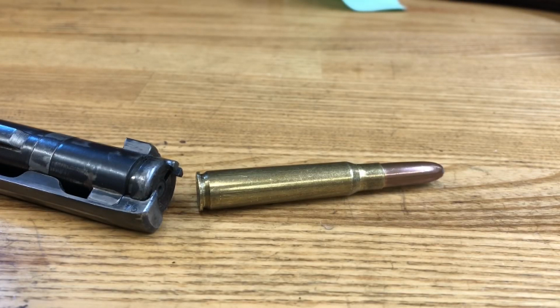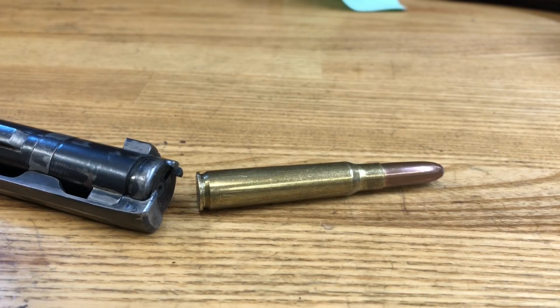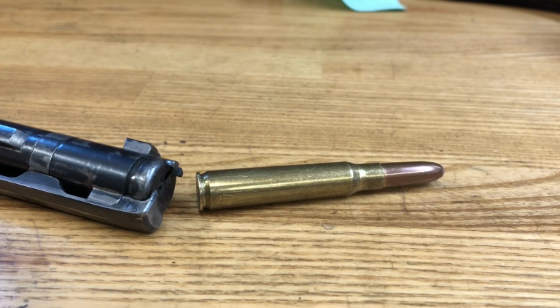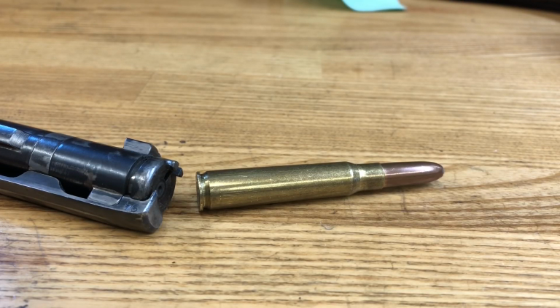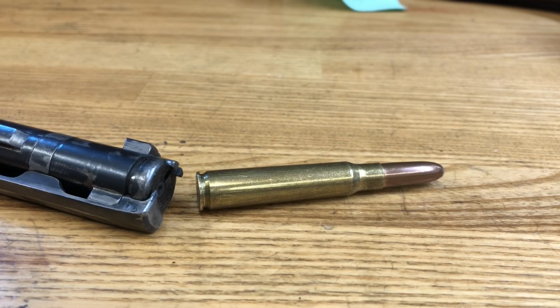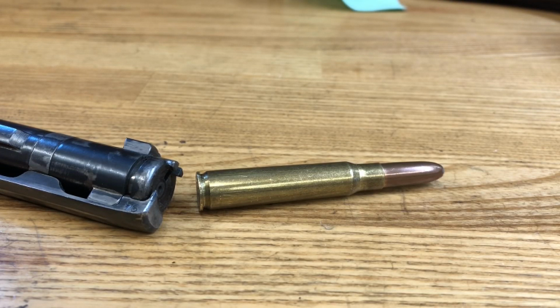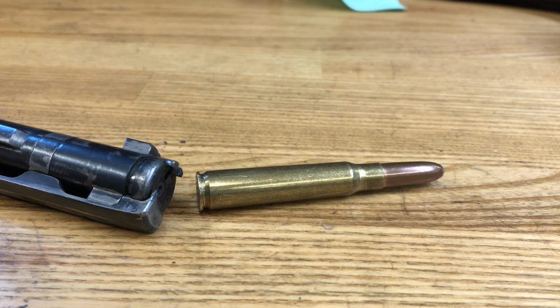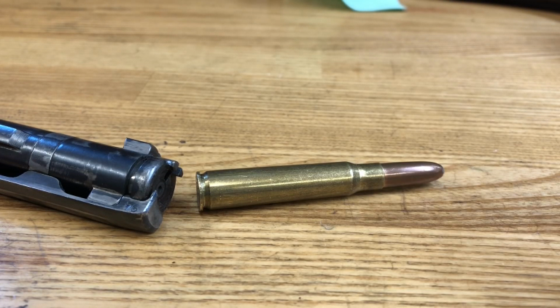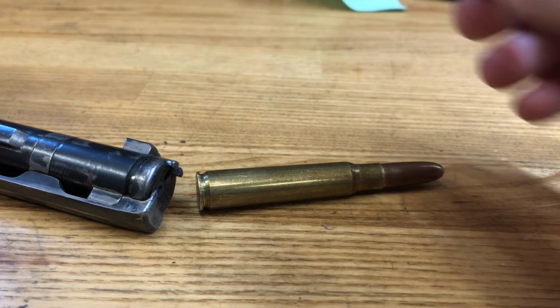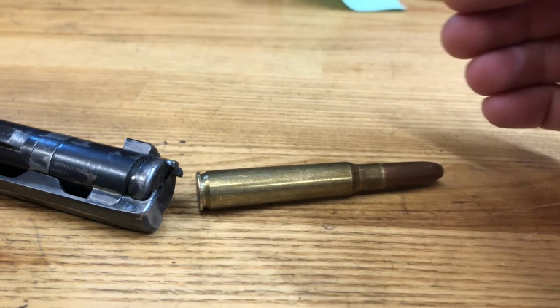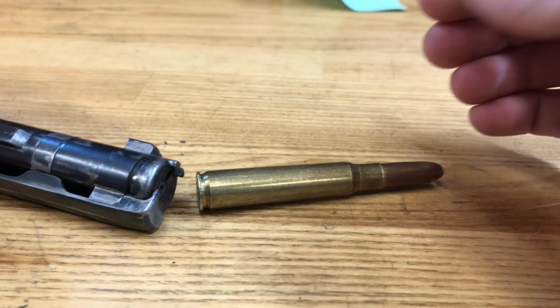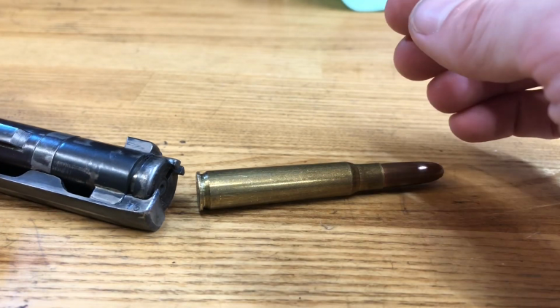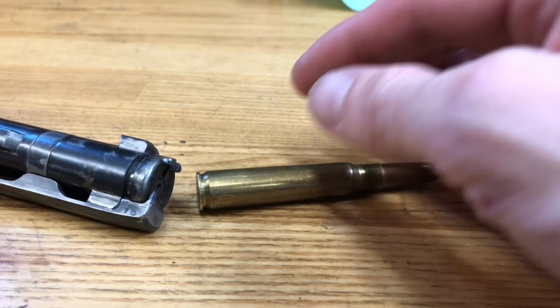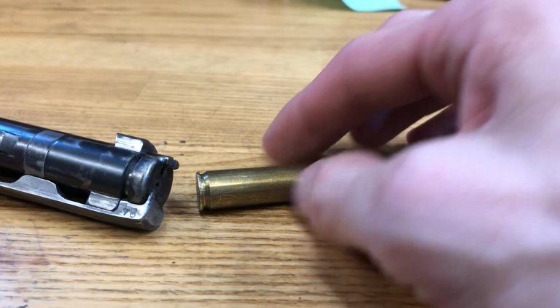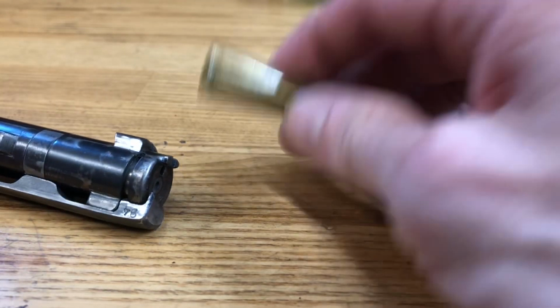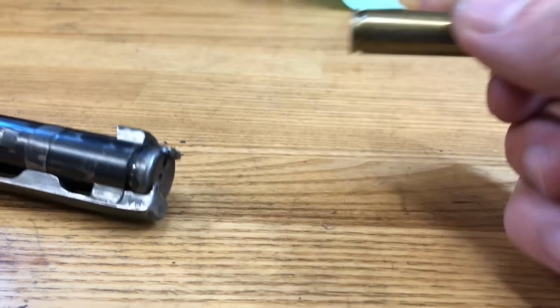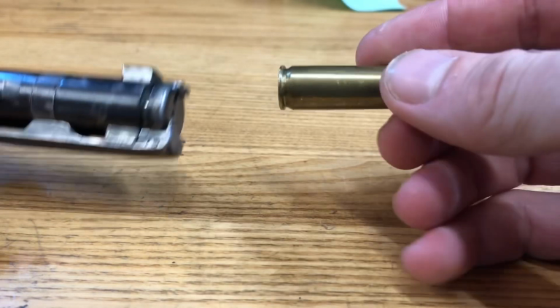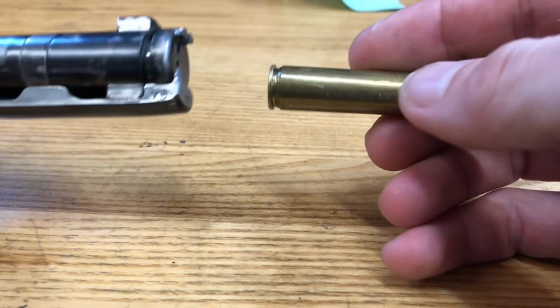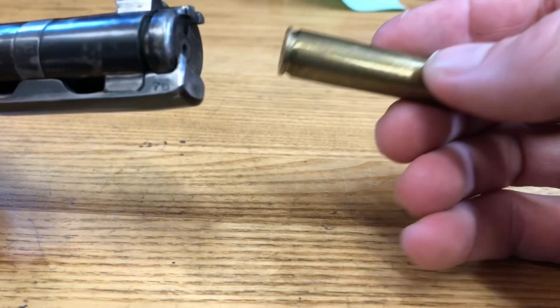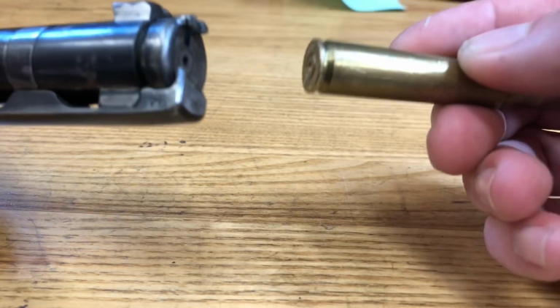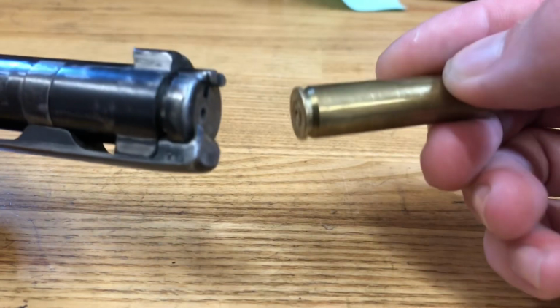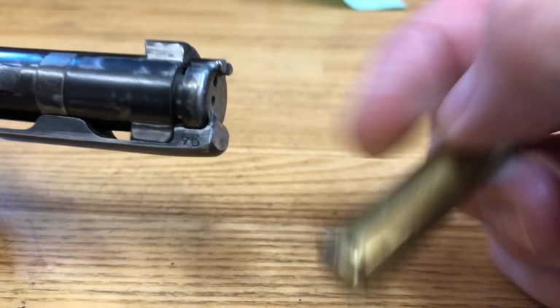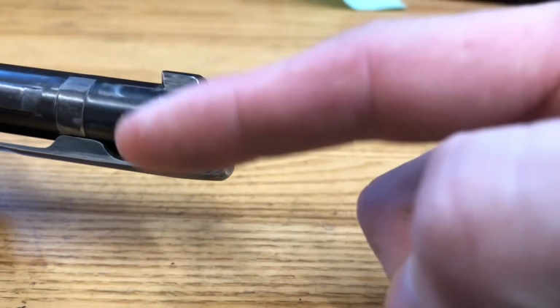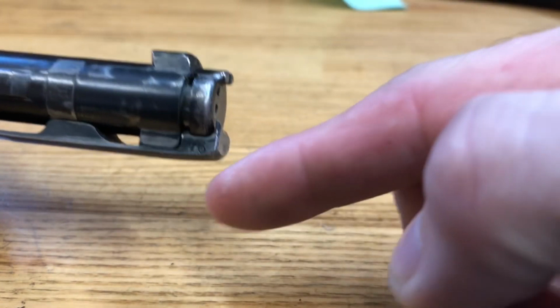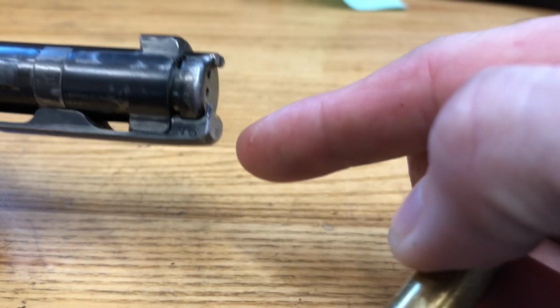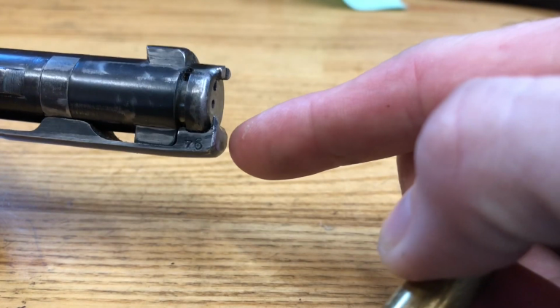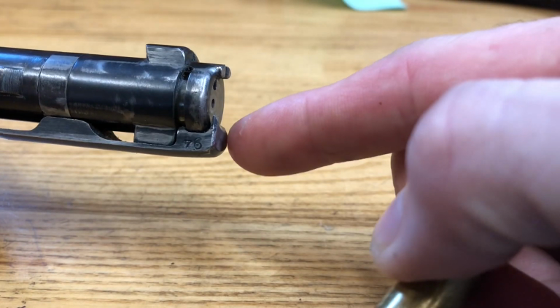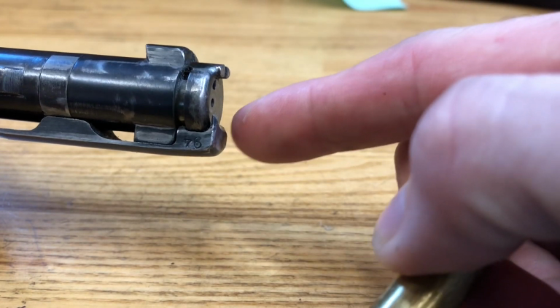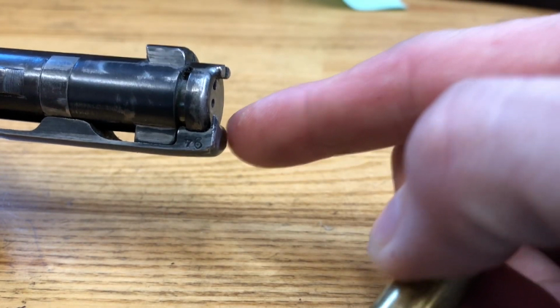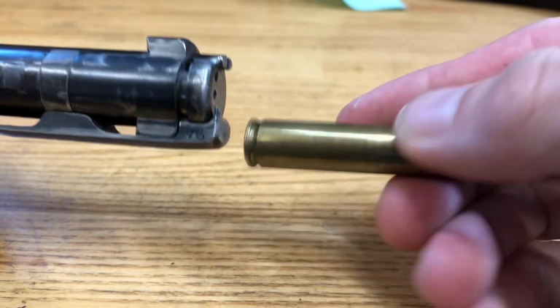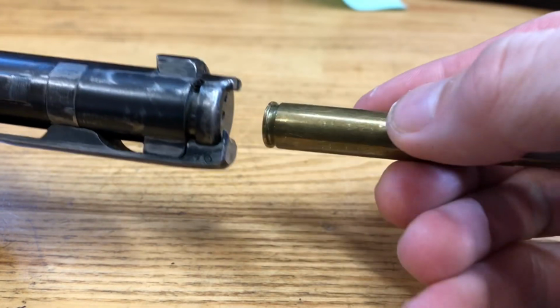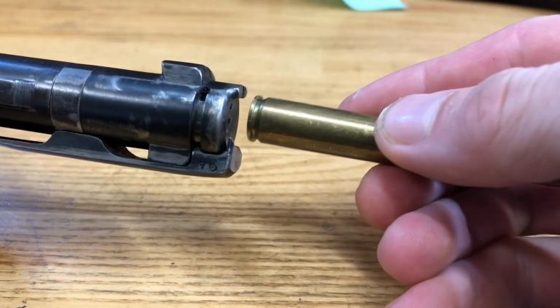A quick video on Mauser 98 extraction or extractor function. You need a dummy round to test your extractor.